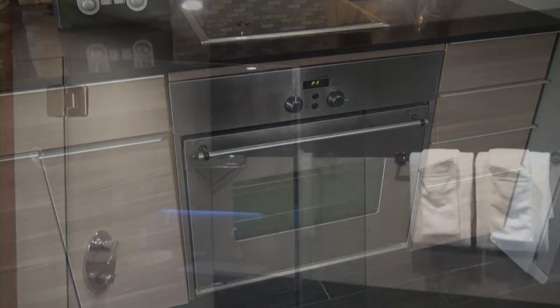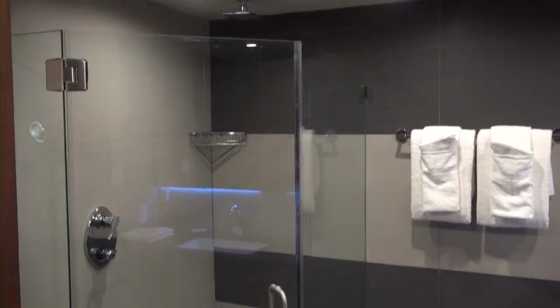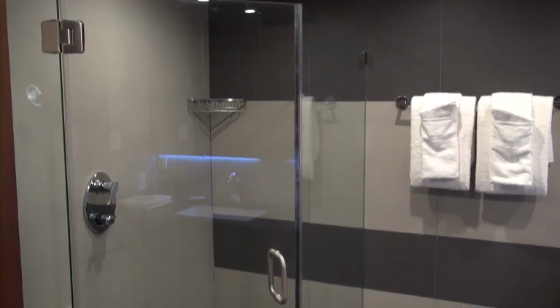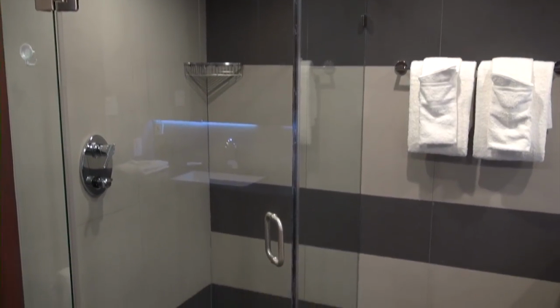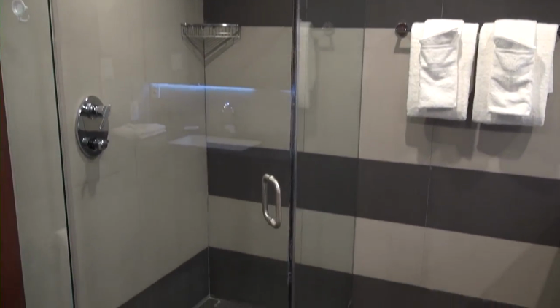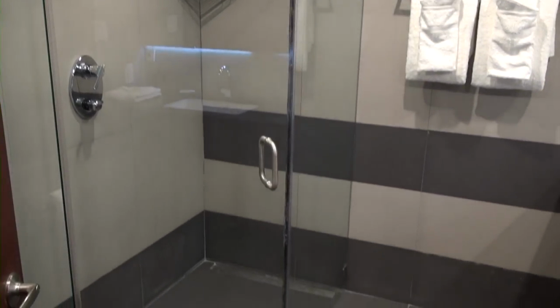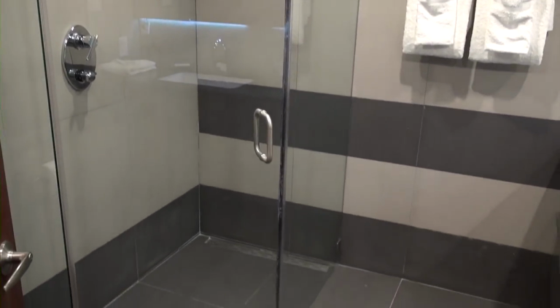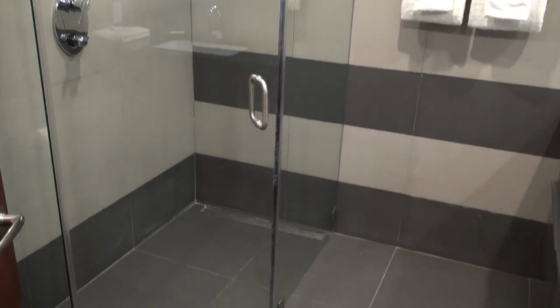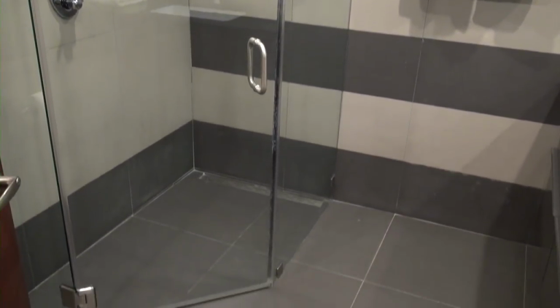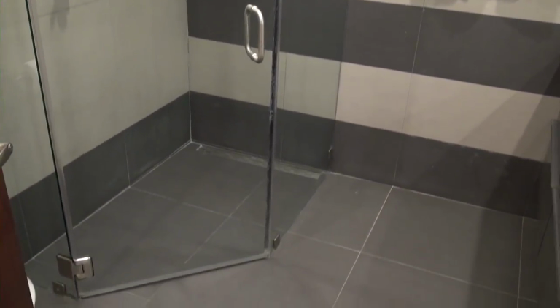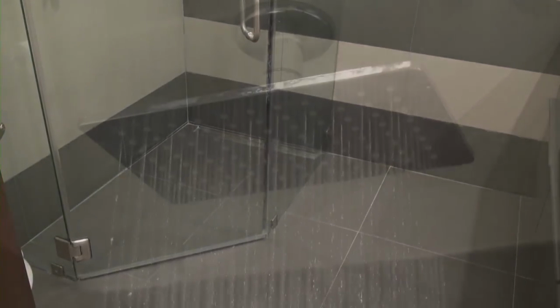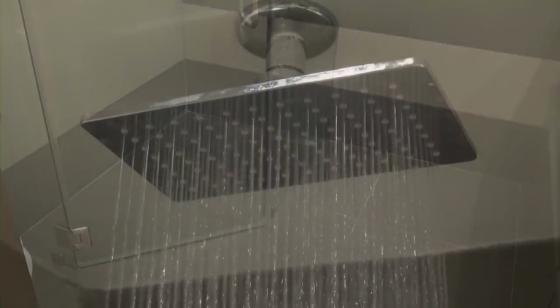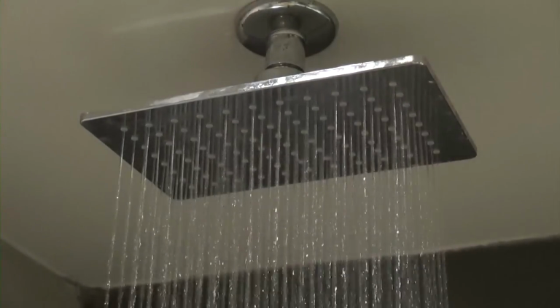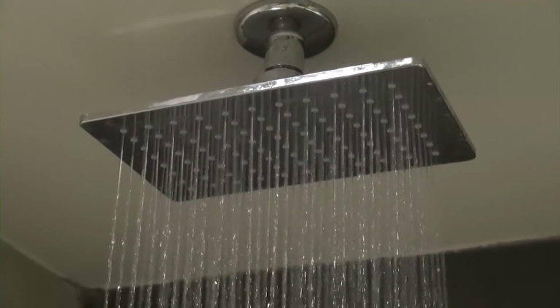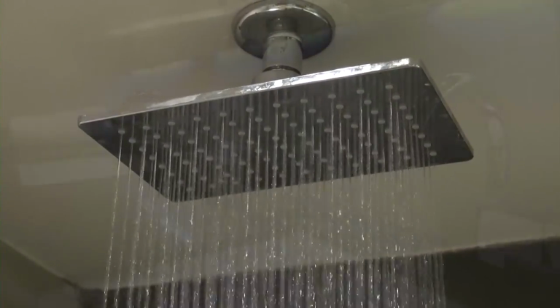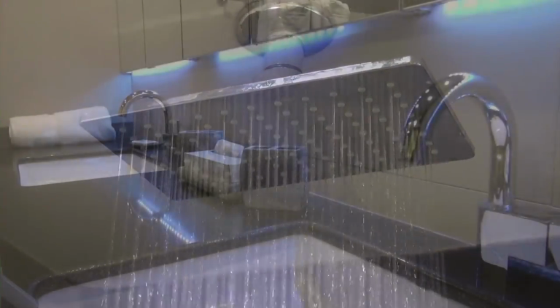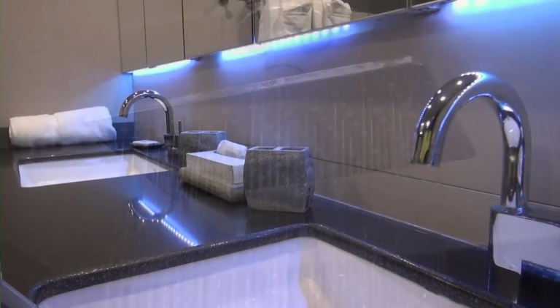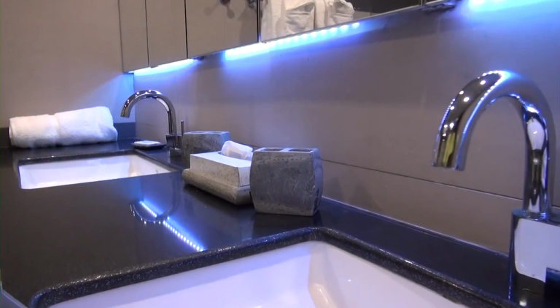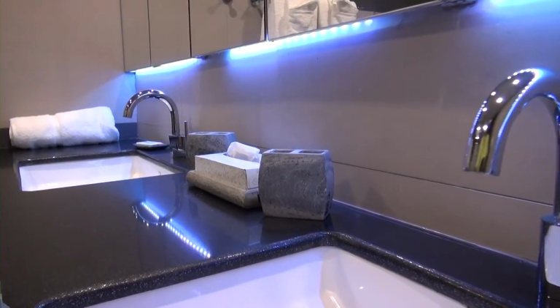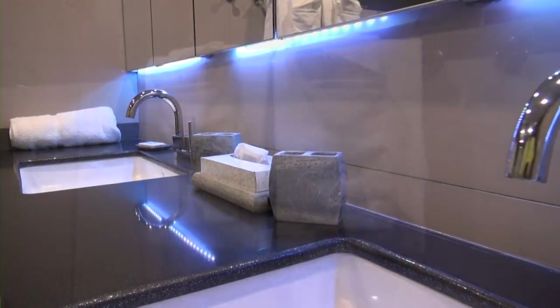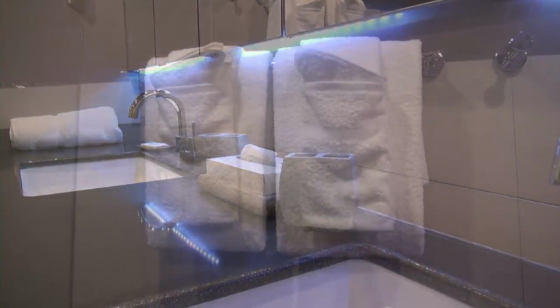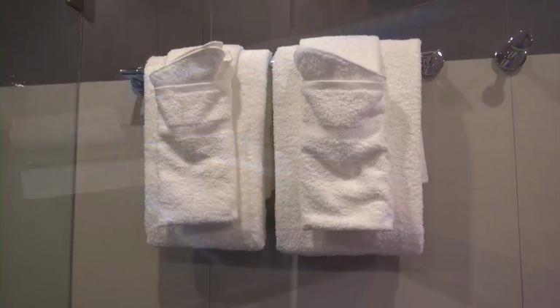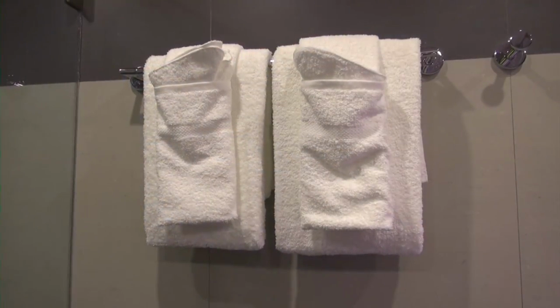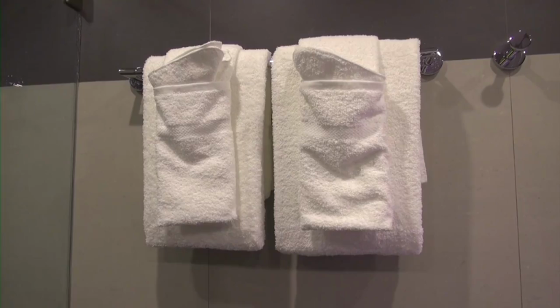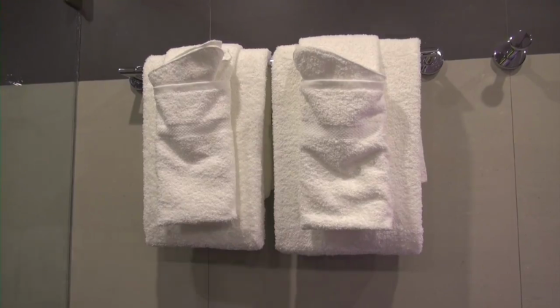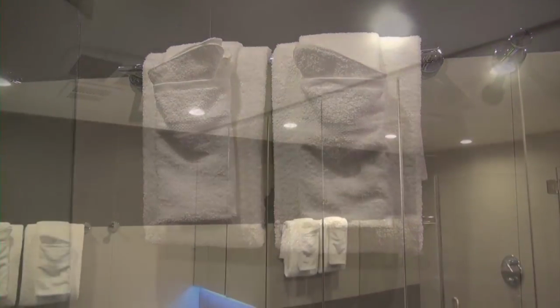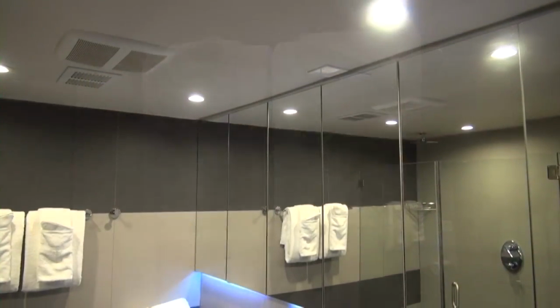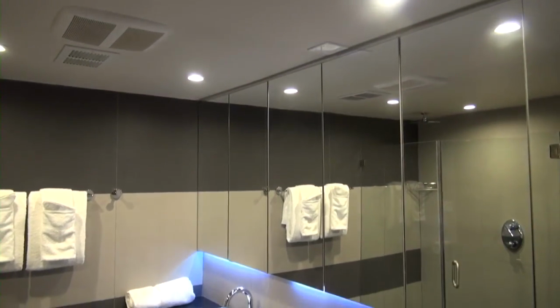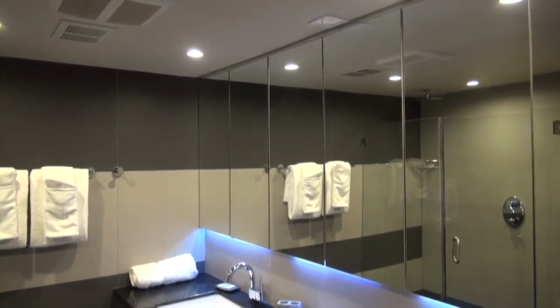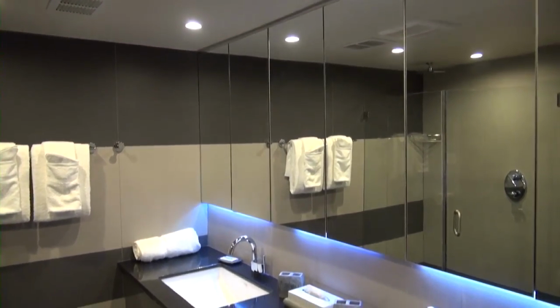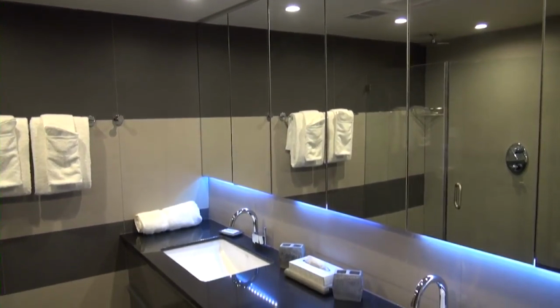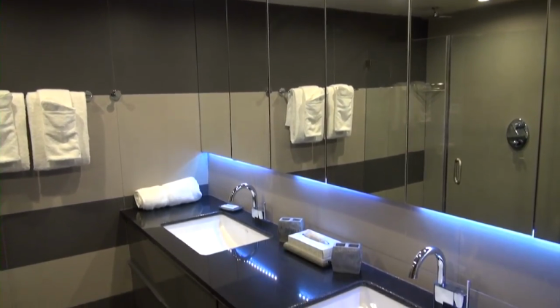The updated bath features a roomy glass-enclosed shower including a rain shower head and double sinks. Both bath and beach towels are provided. Just bring a toothbrush and you're set.